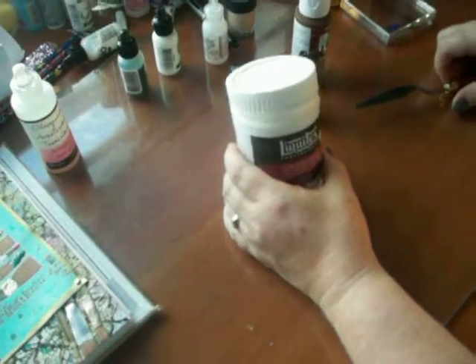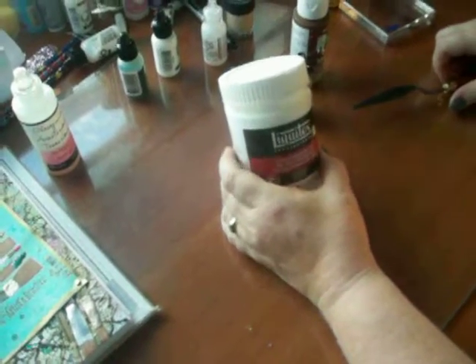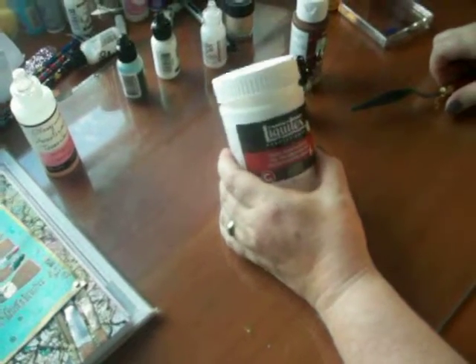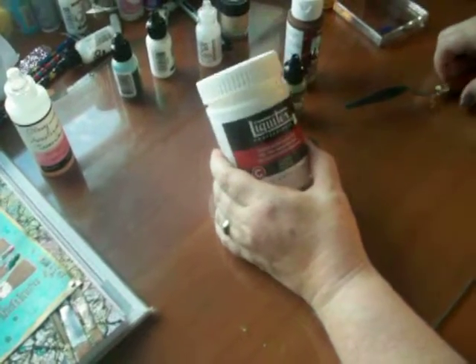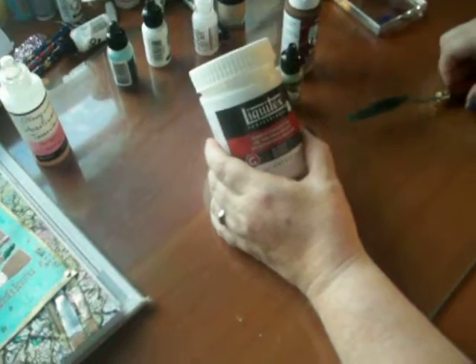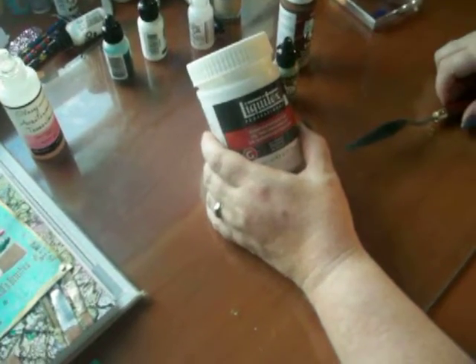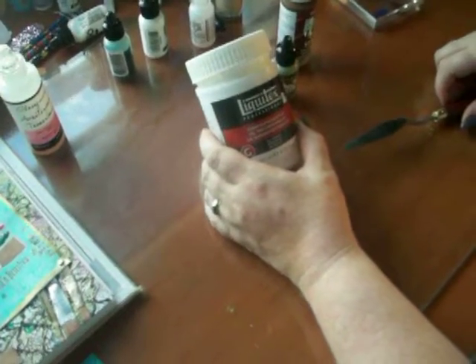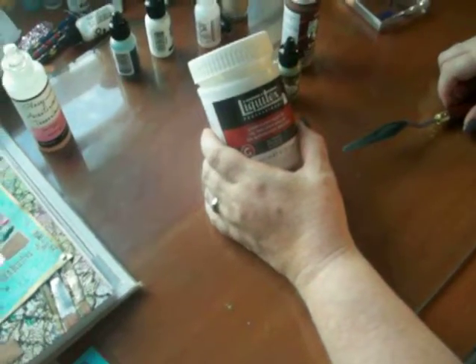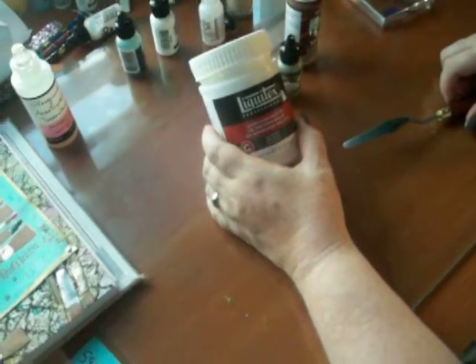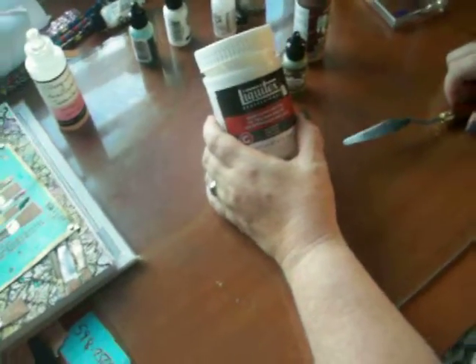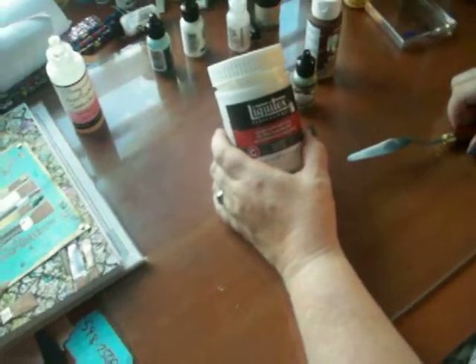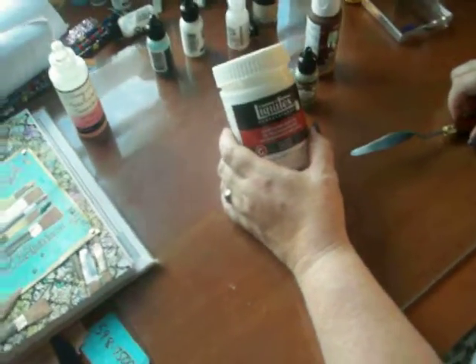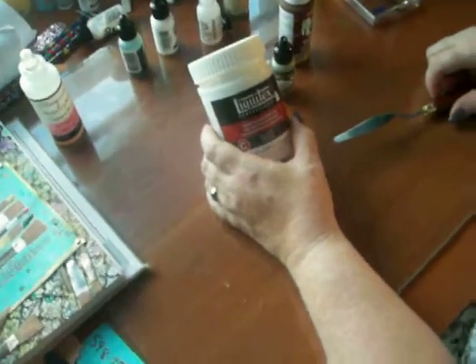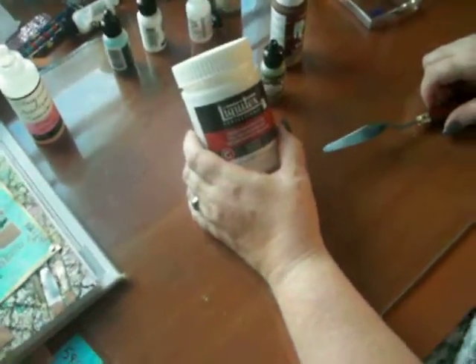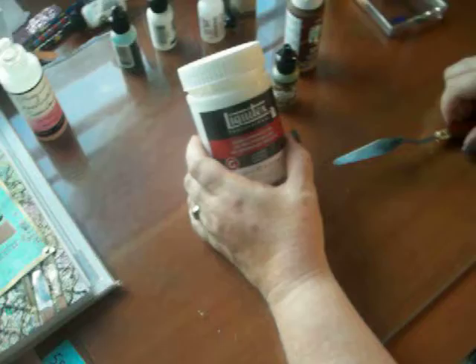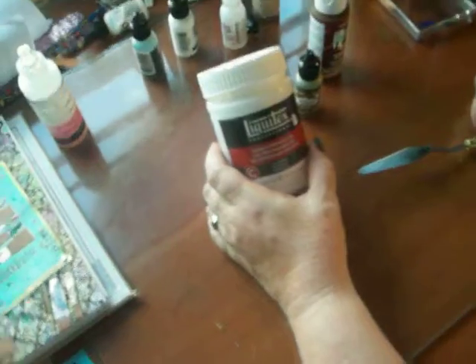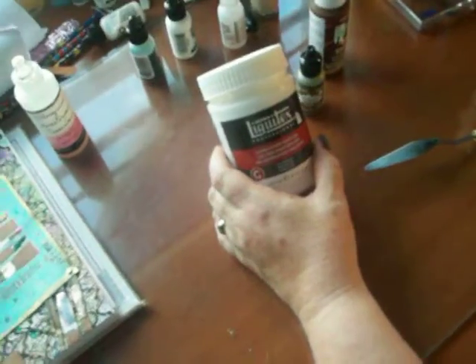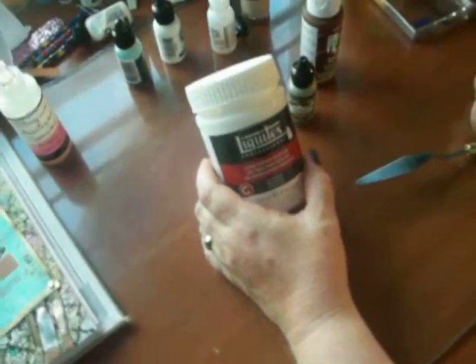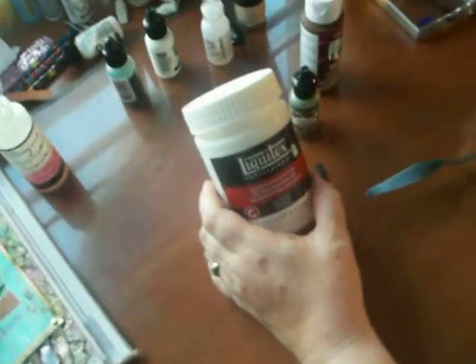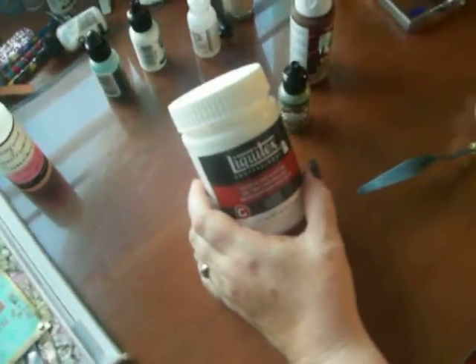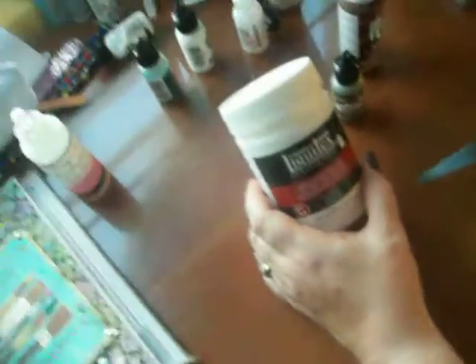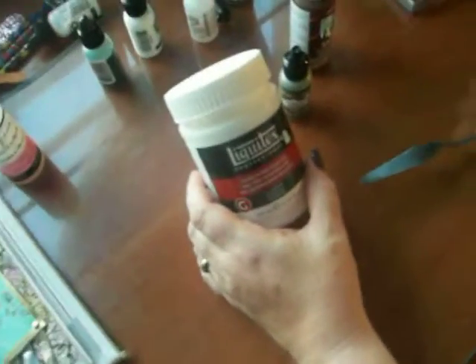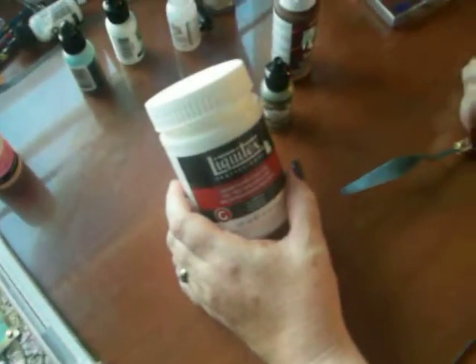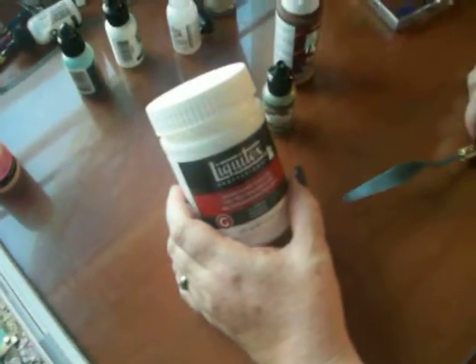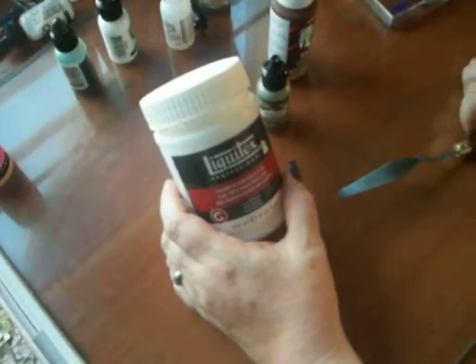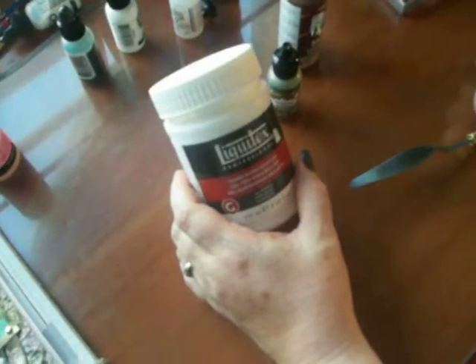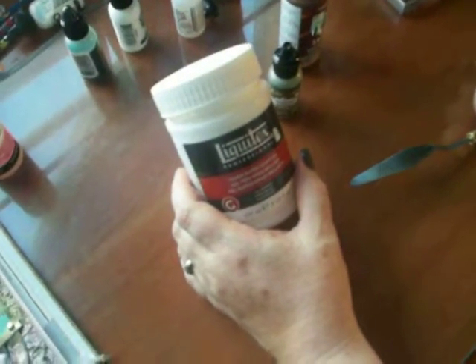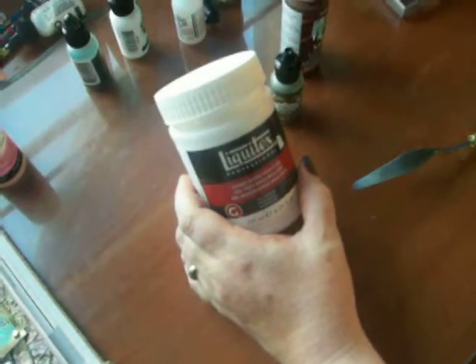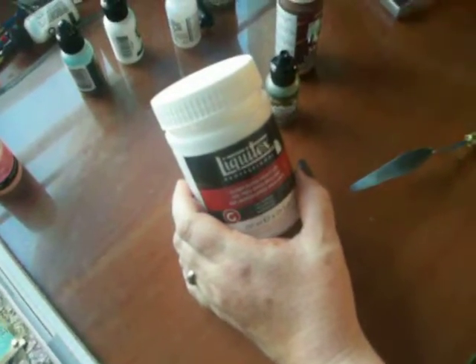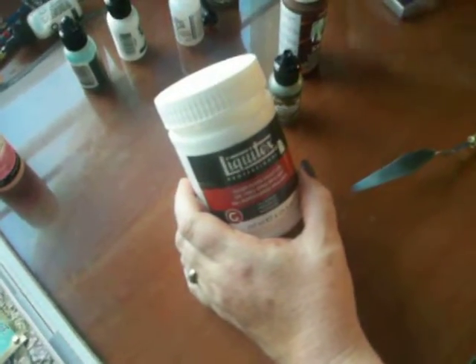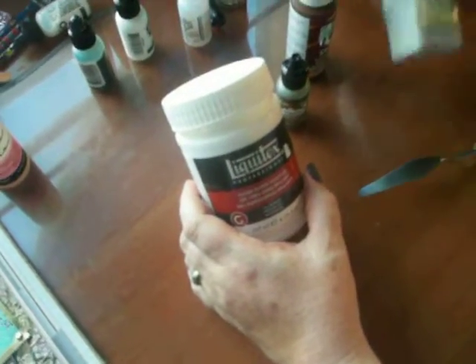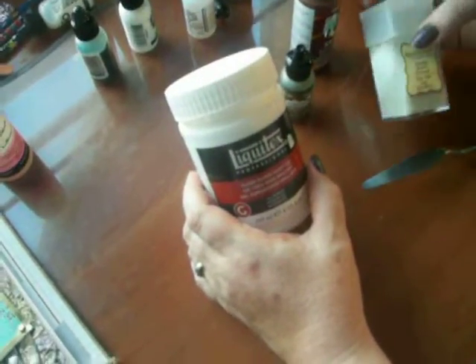Alright folks, we're going to make our own glass bead embossing gel paste. So what I'm going to do first is gather my supplies.